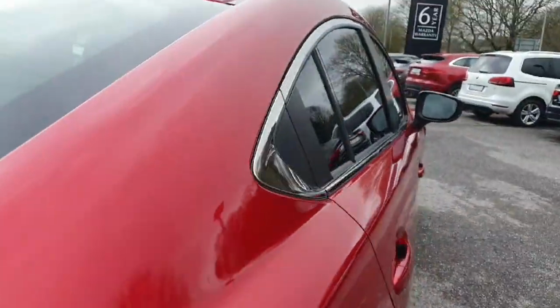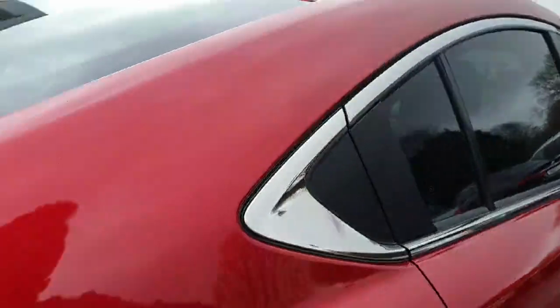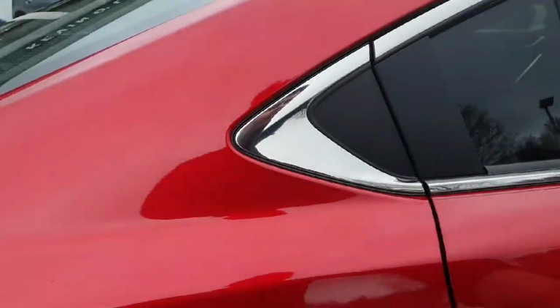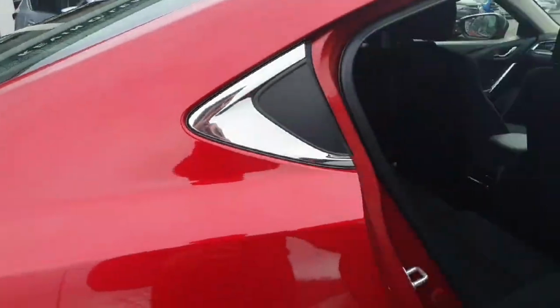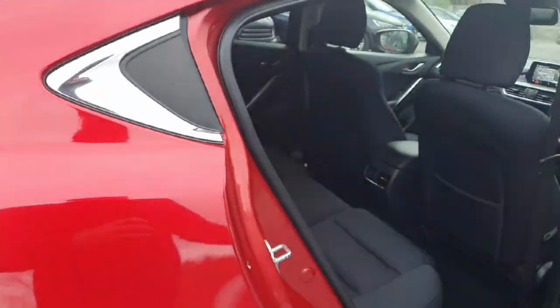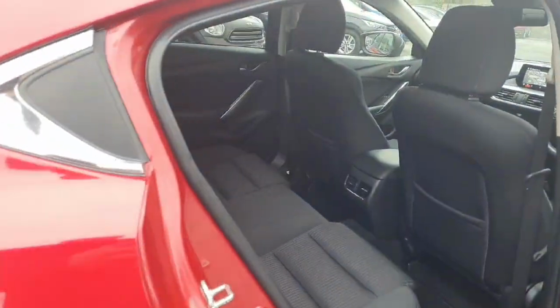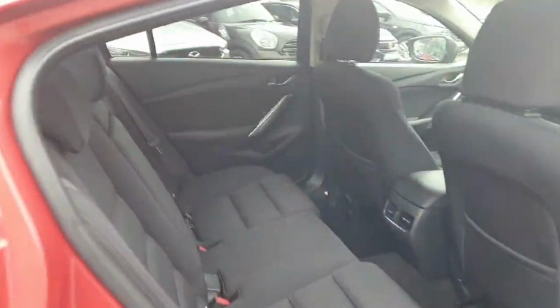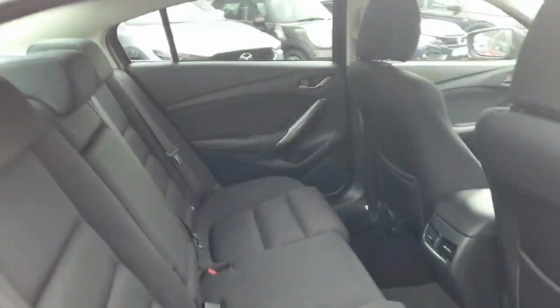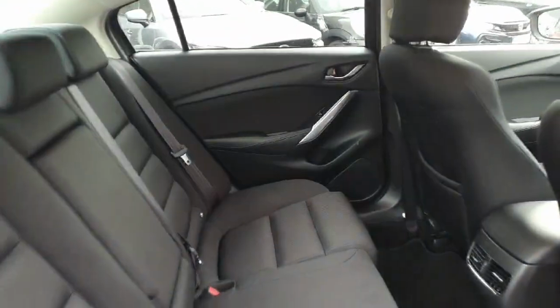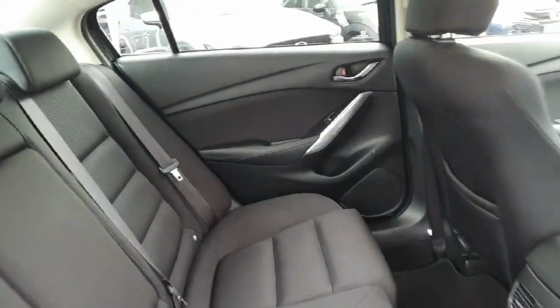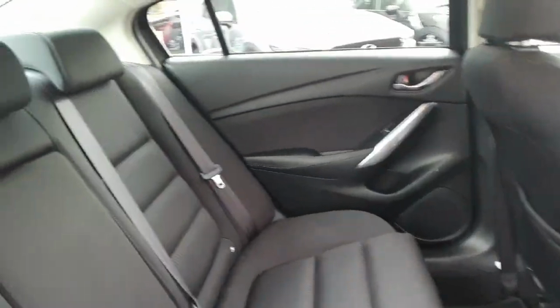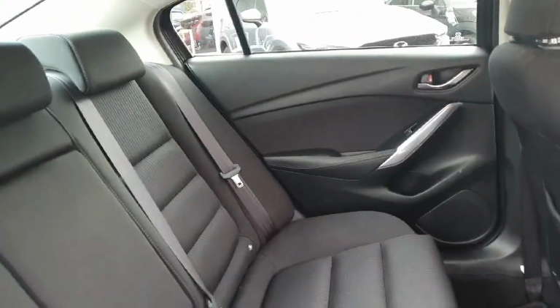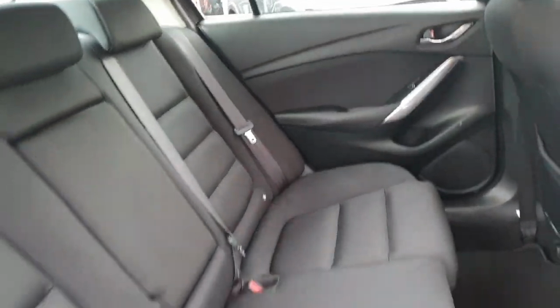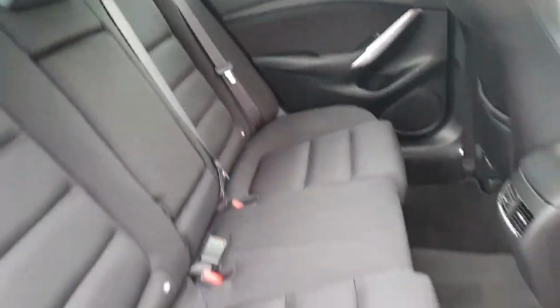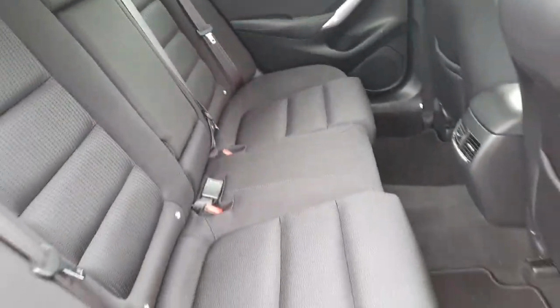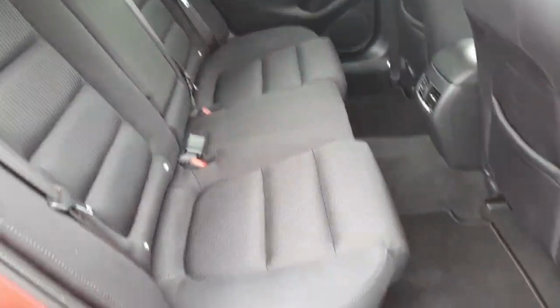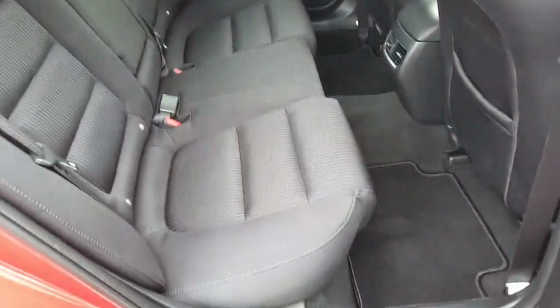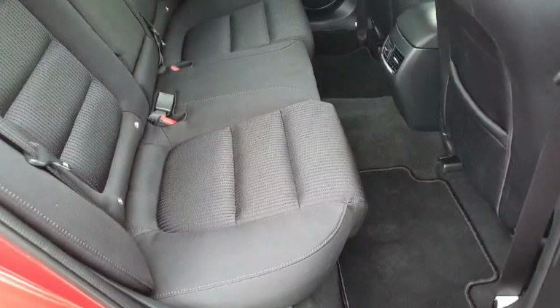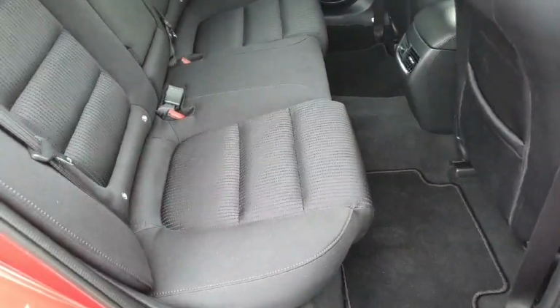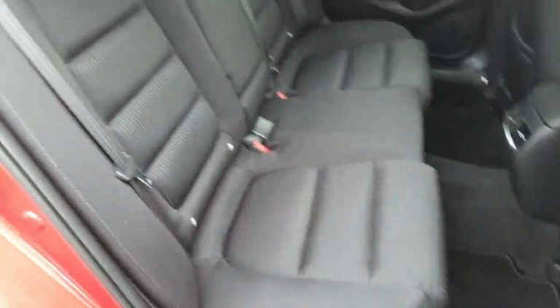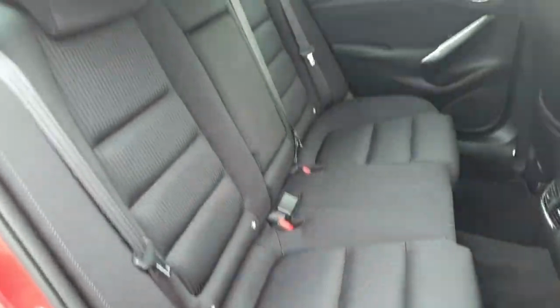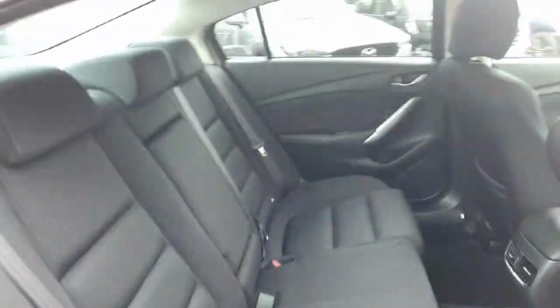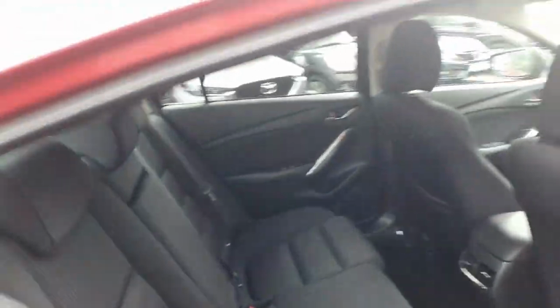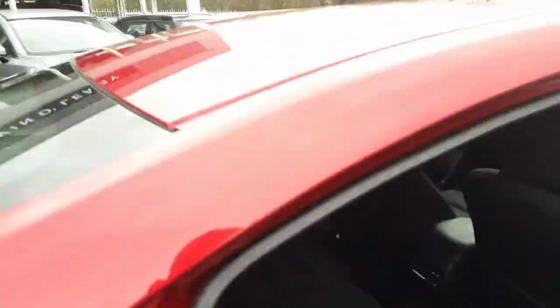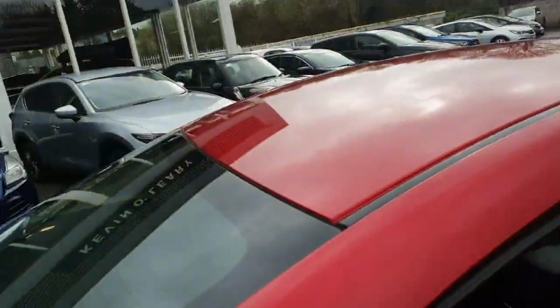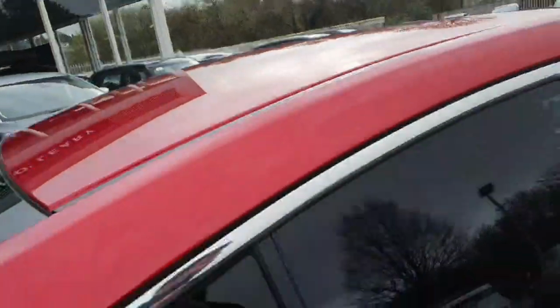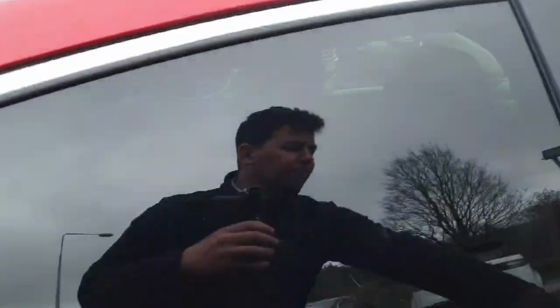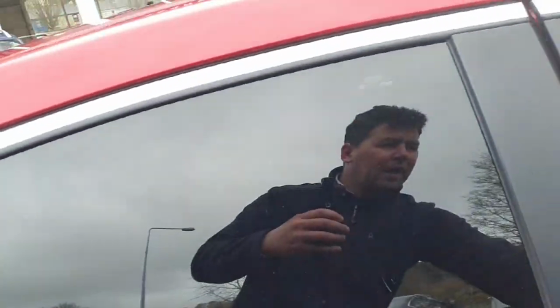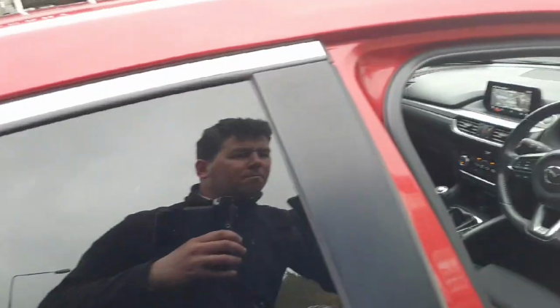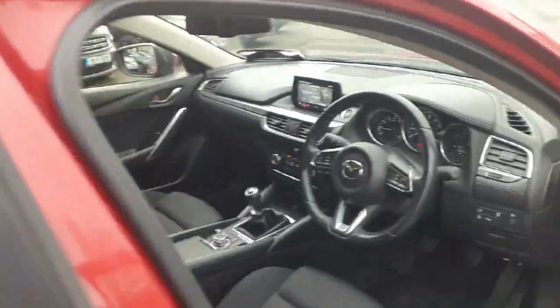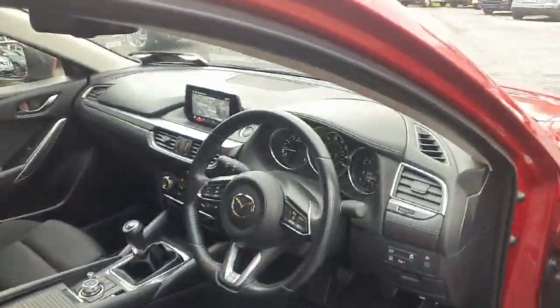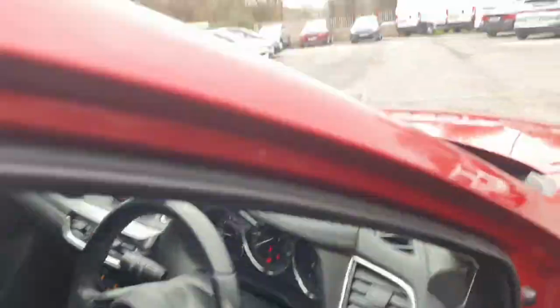Just popping into the interior, finished off with the cloth seating inside — lovely comfortable seating with the Mazda, nice and spacious, plenty of legroom, ISOFIX points across the back. The car is in immaculate condition inside and out.